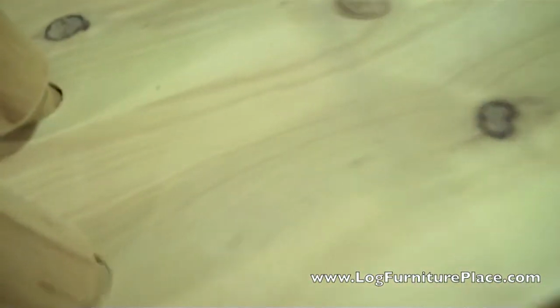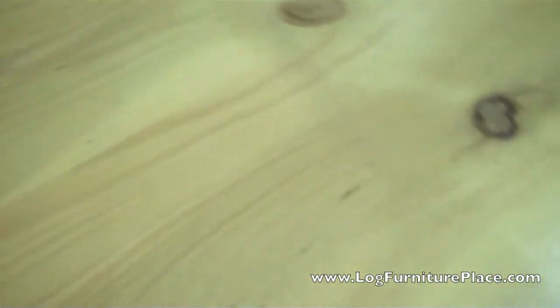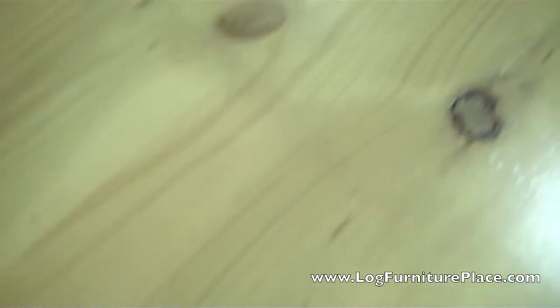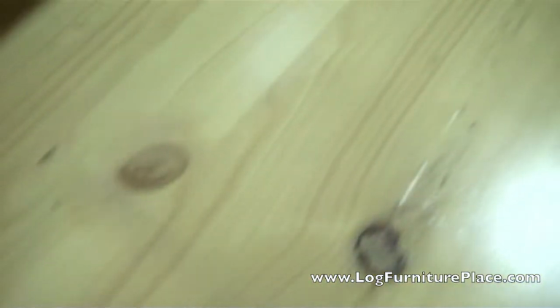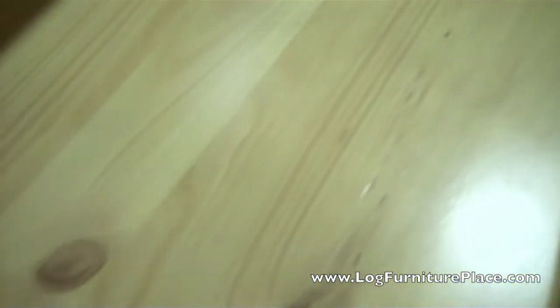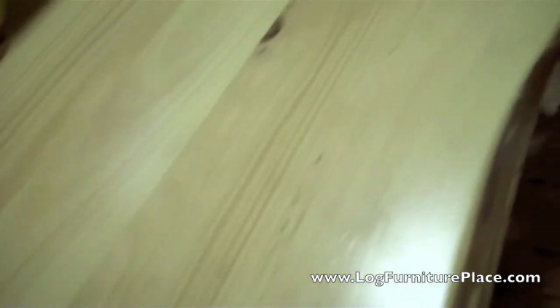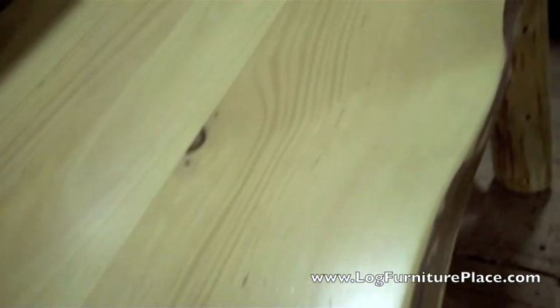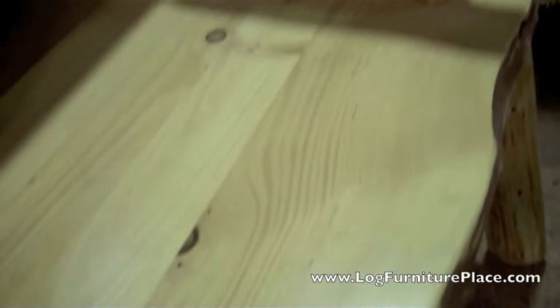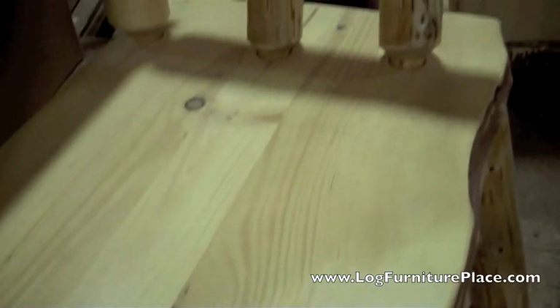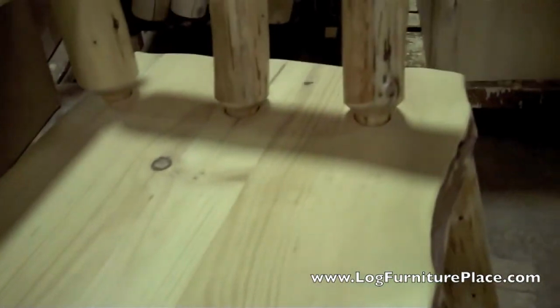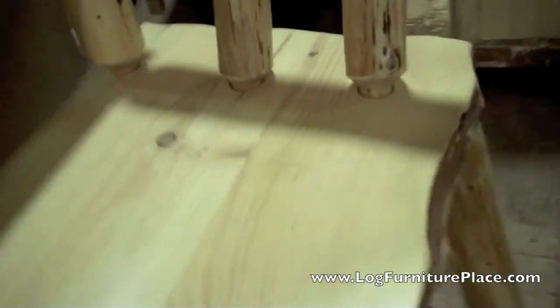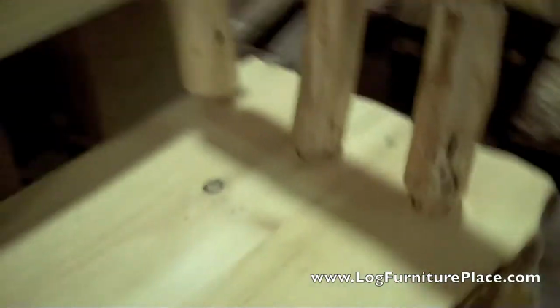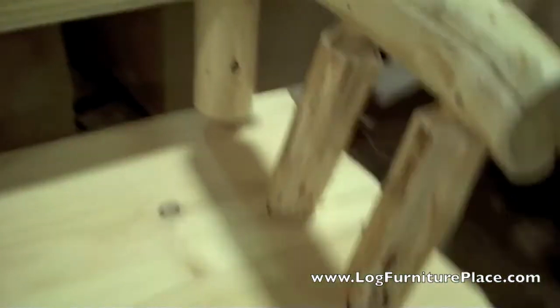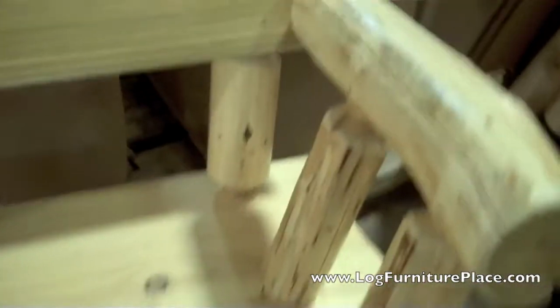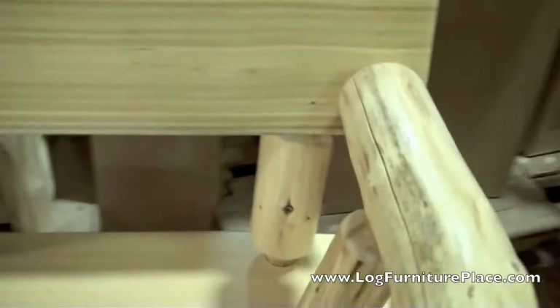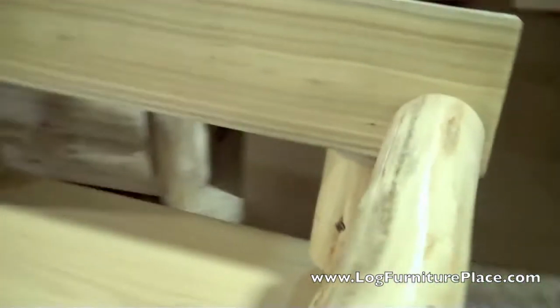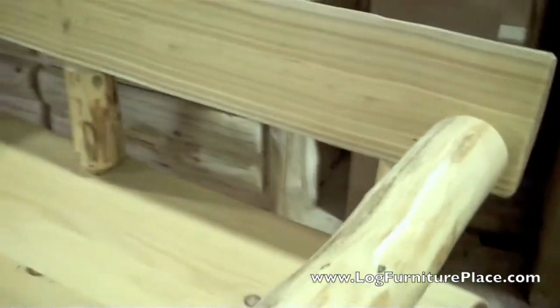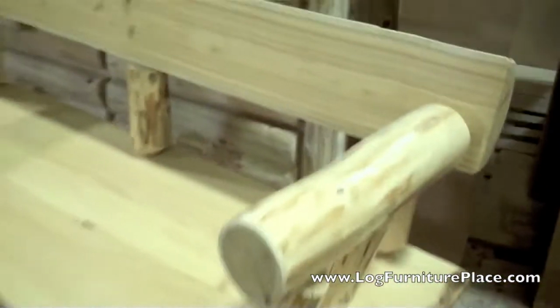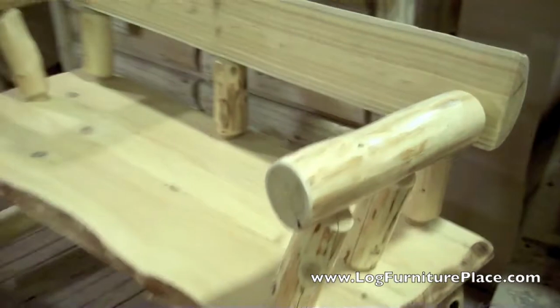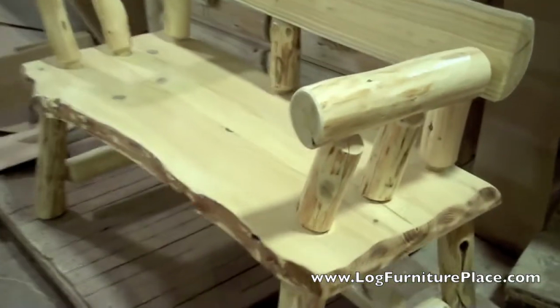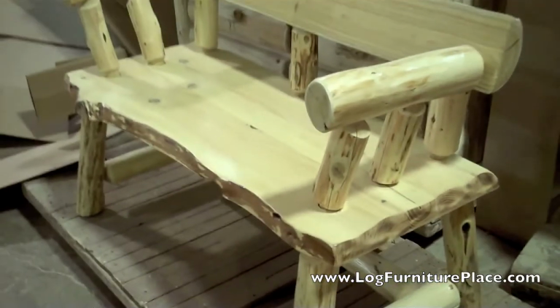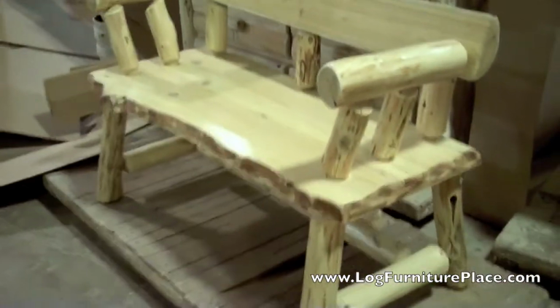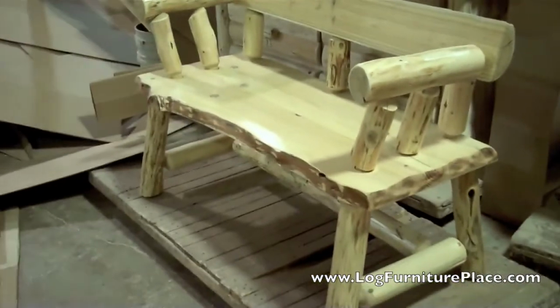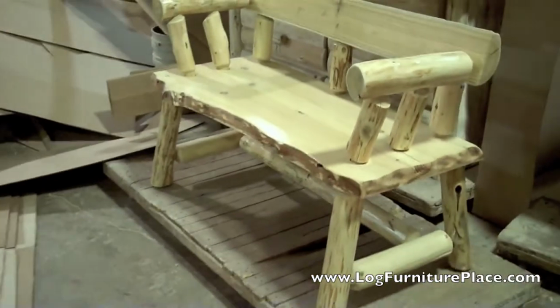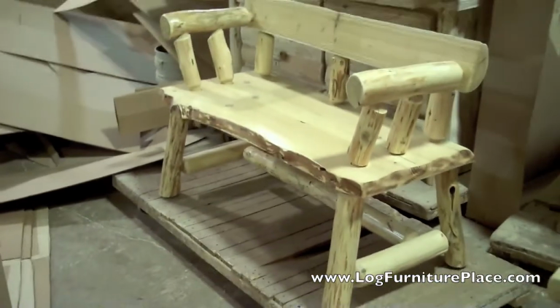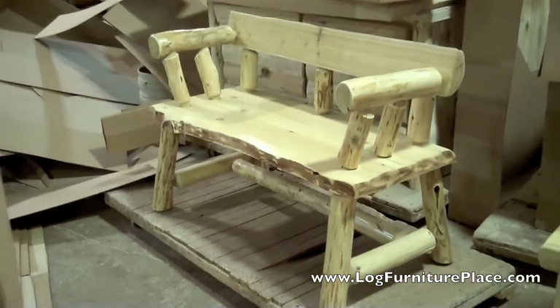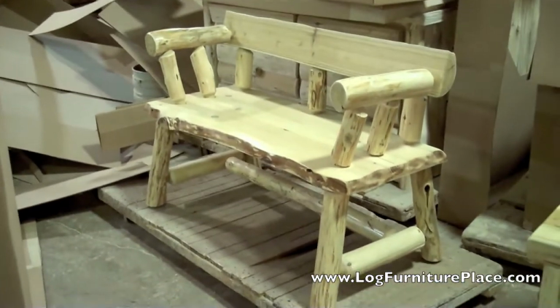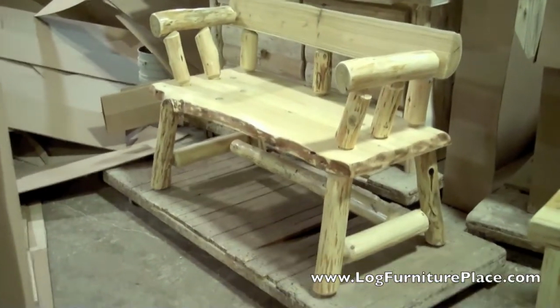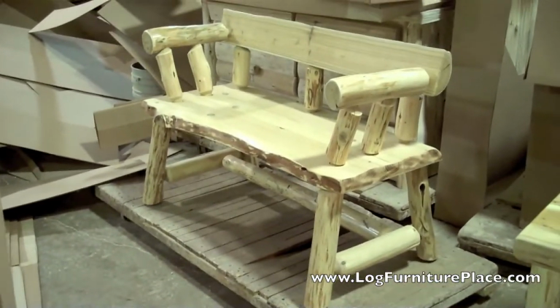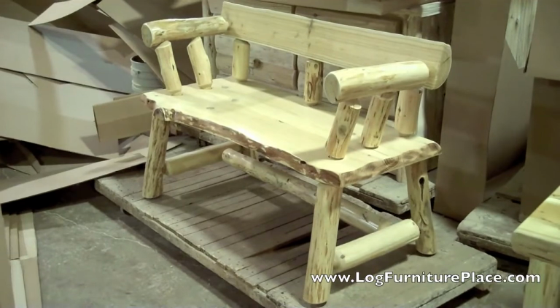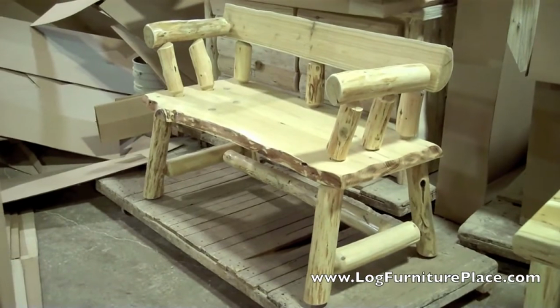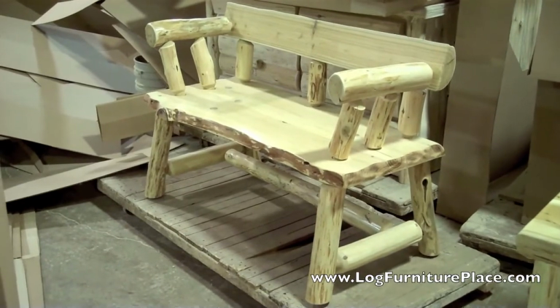The bench is perfect for indoor or outdoor use. You can set it in your garden, or in your entryway, or at the foot of a bed. You can order your own Morgans Log Bench on our website at logfurnitureplace.com.